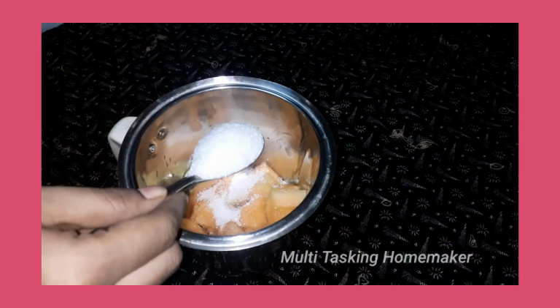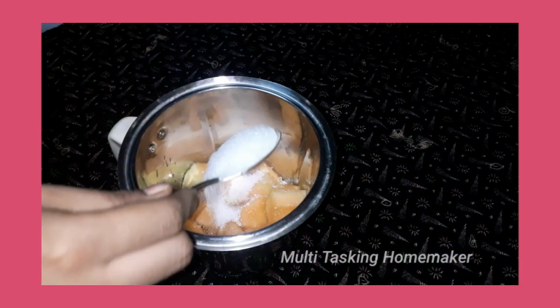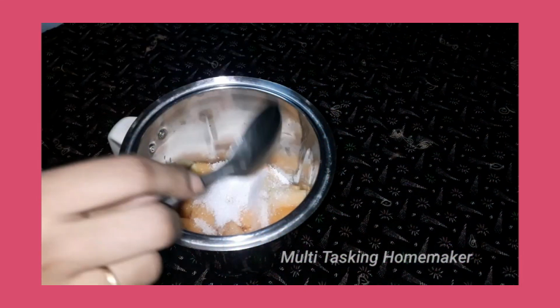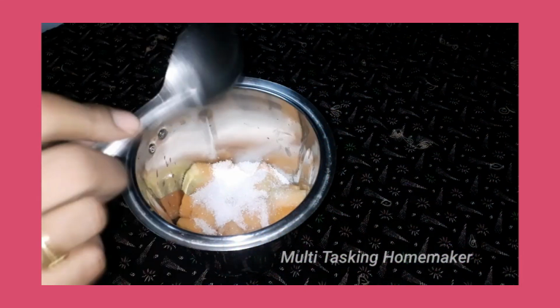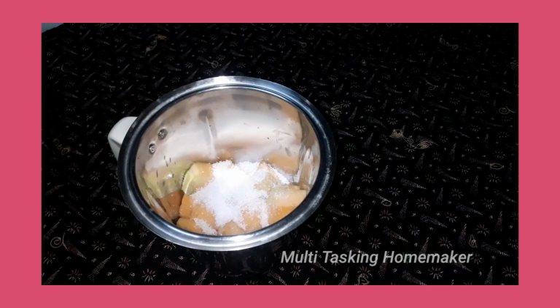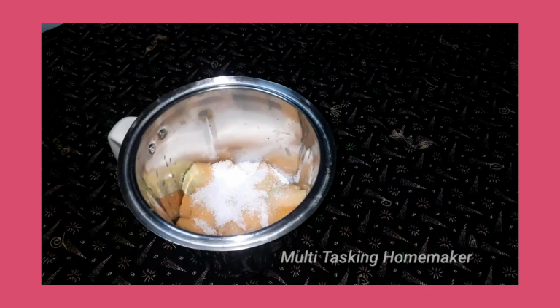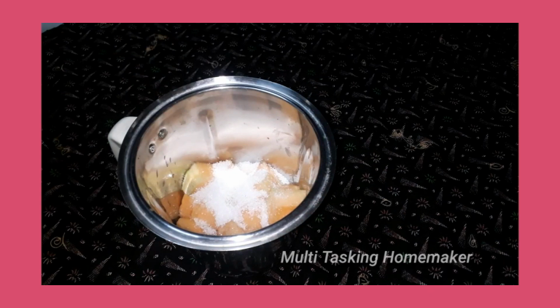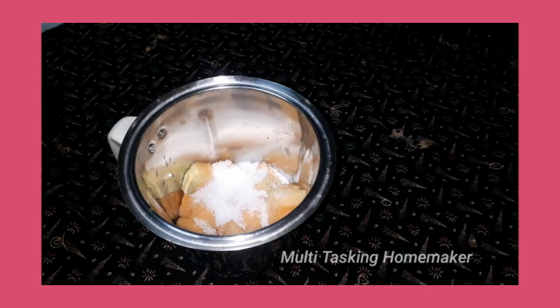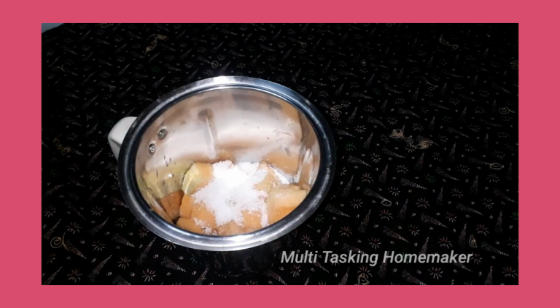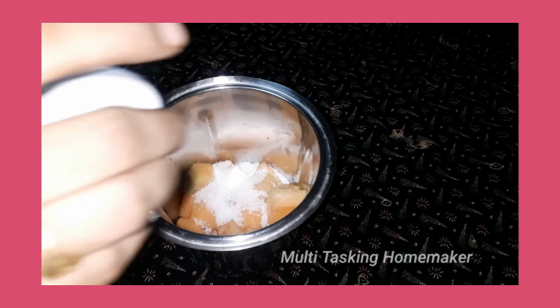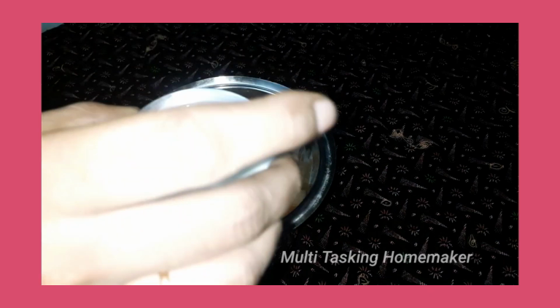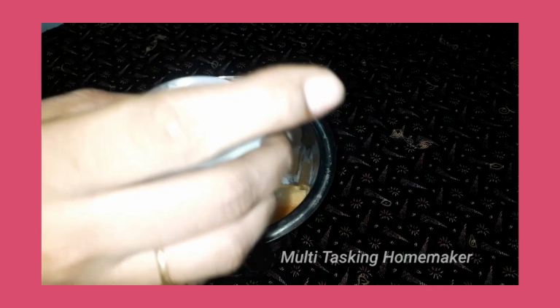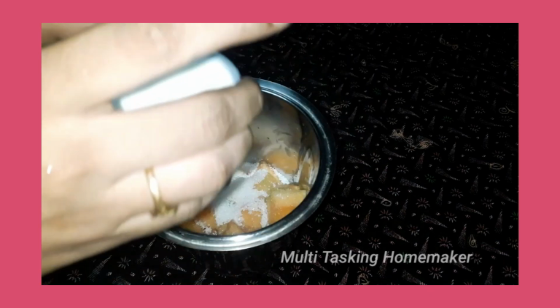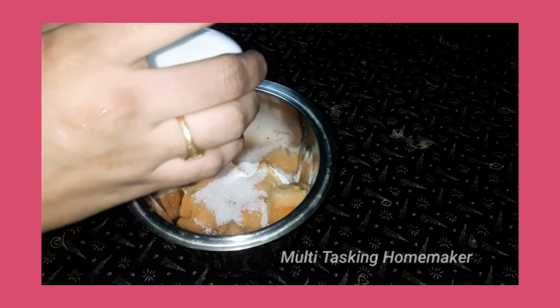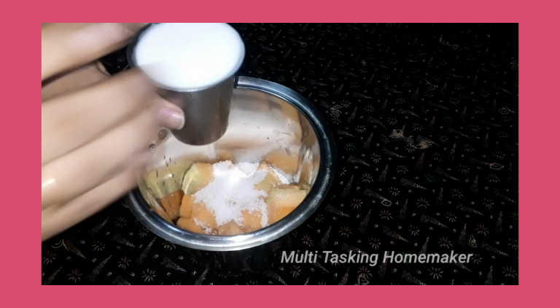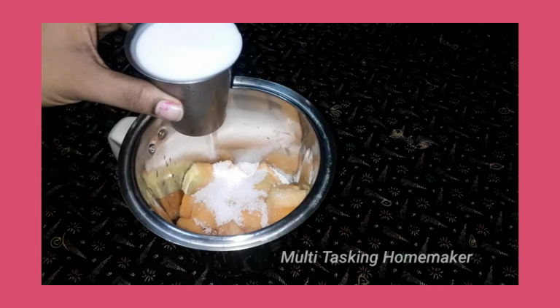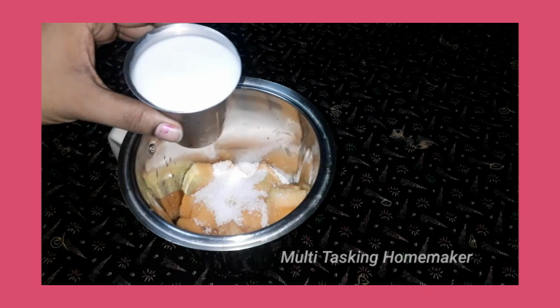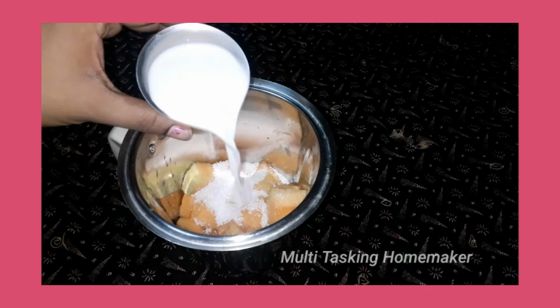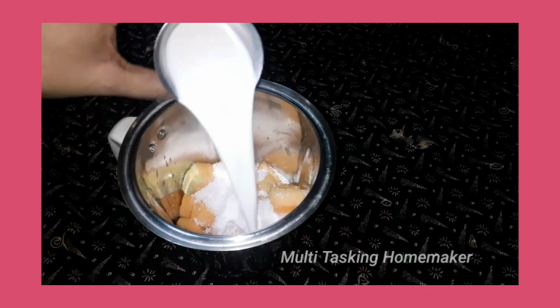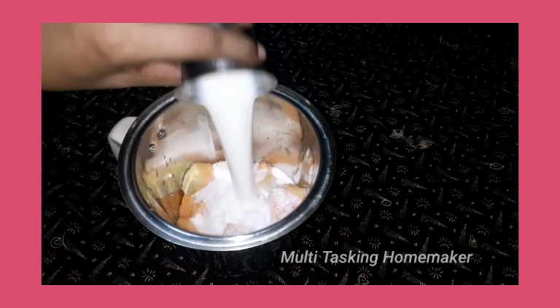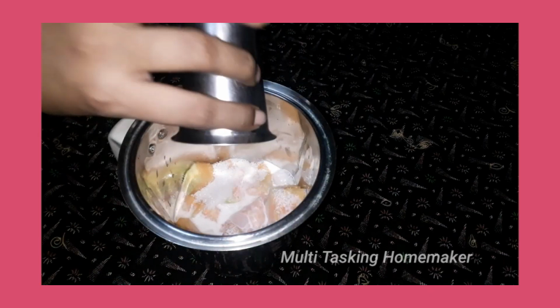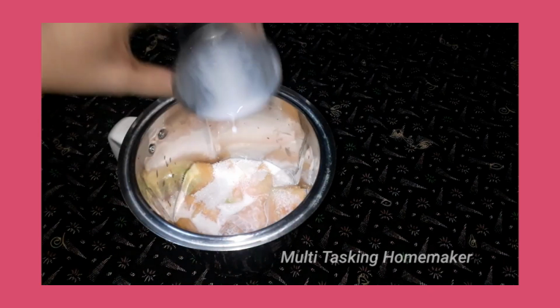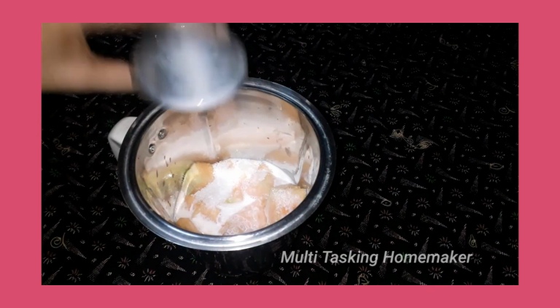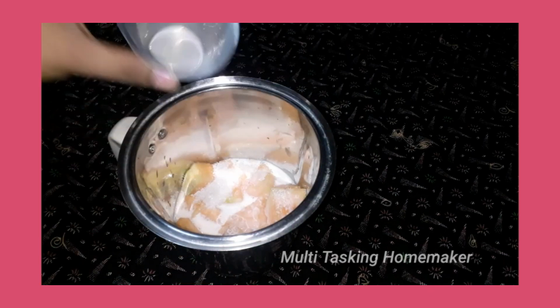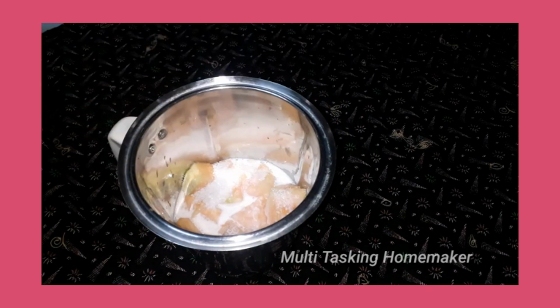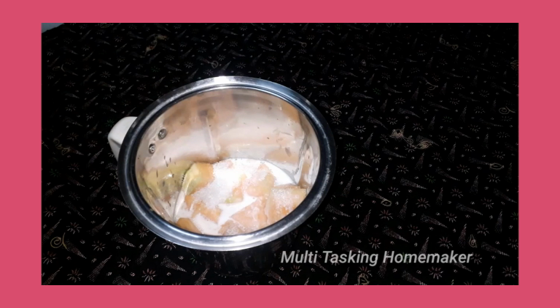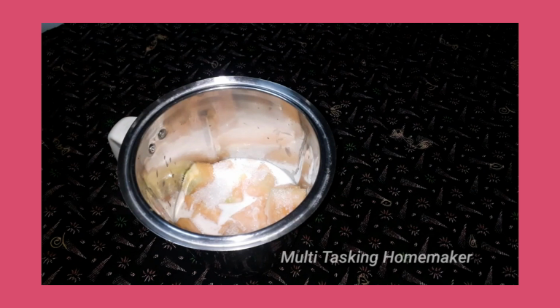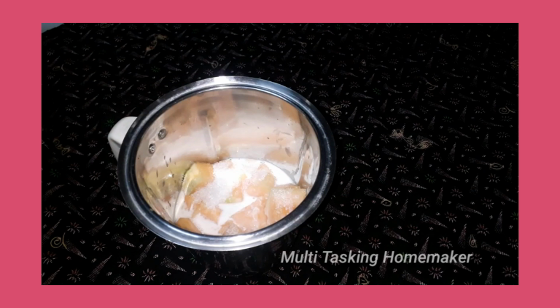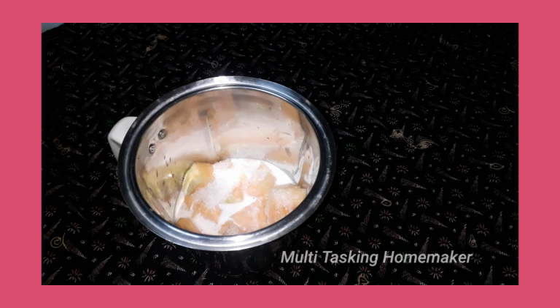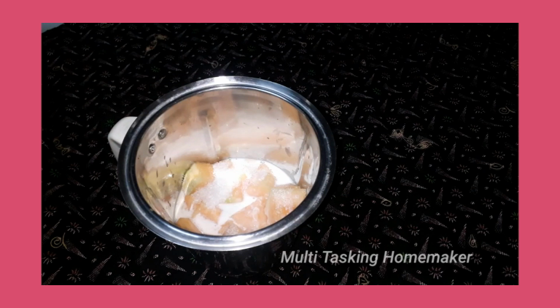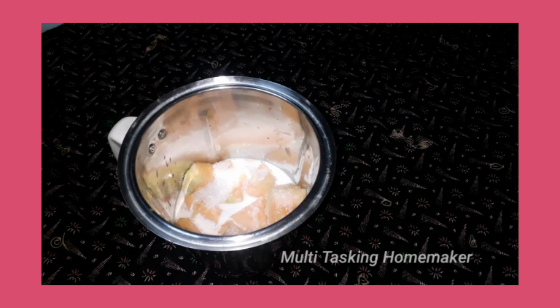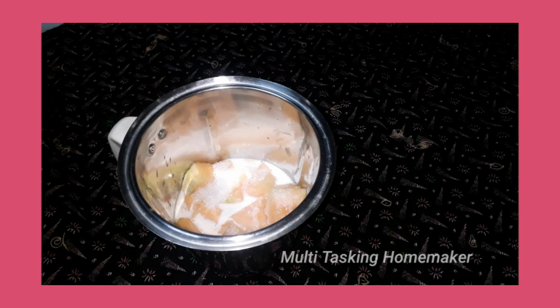Add 2 tablespoons to the mixi jar. Add 1 glass of liquid.